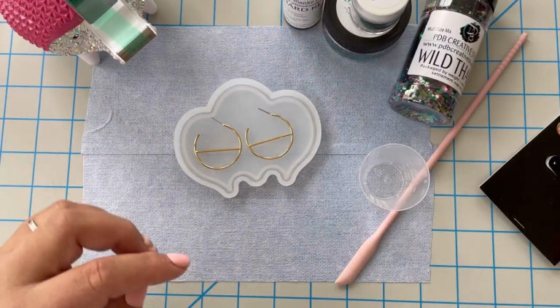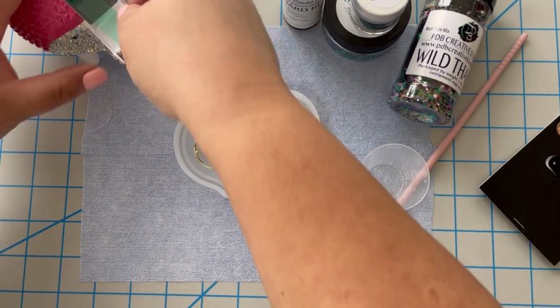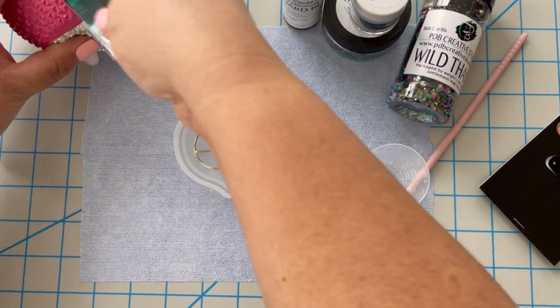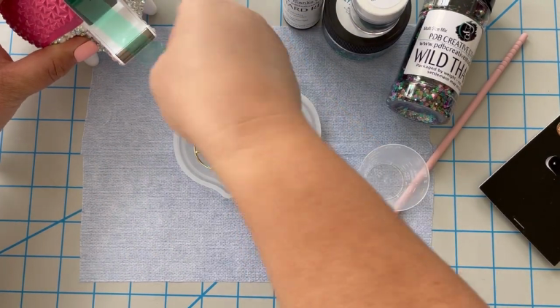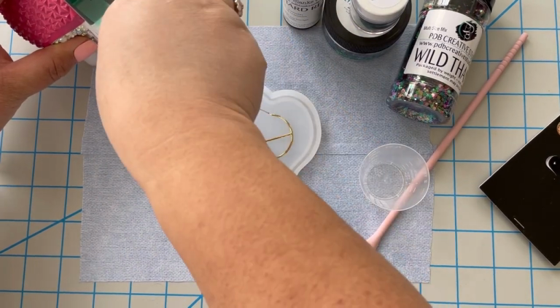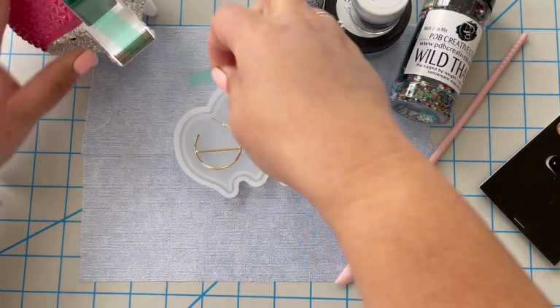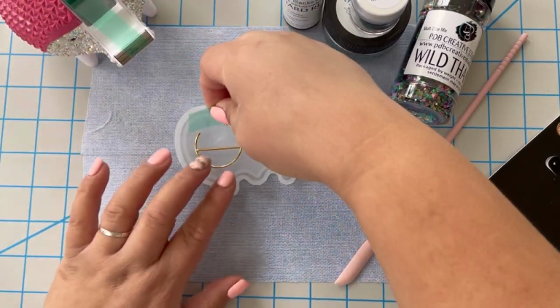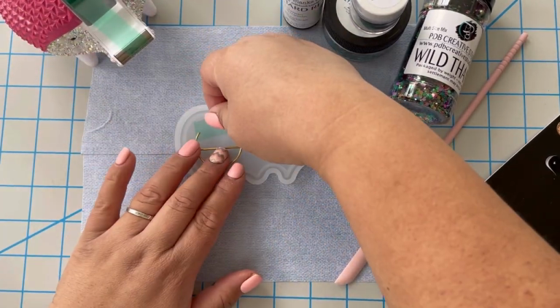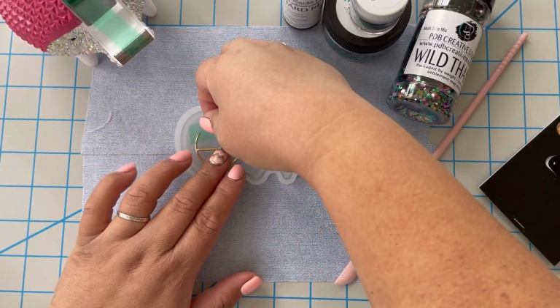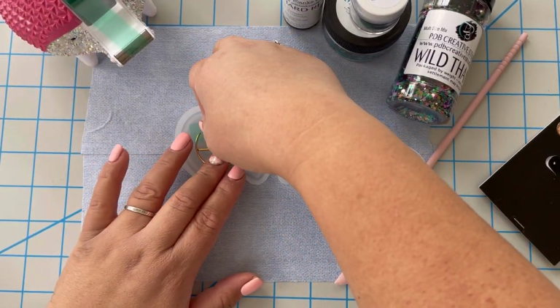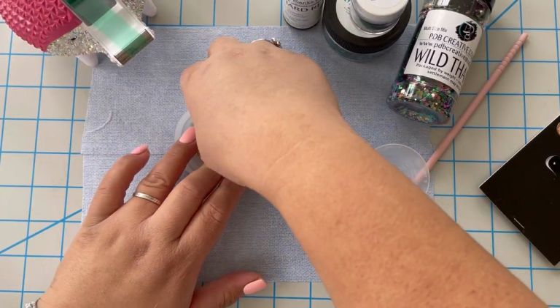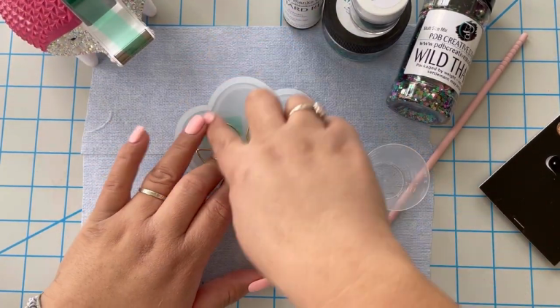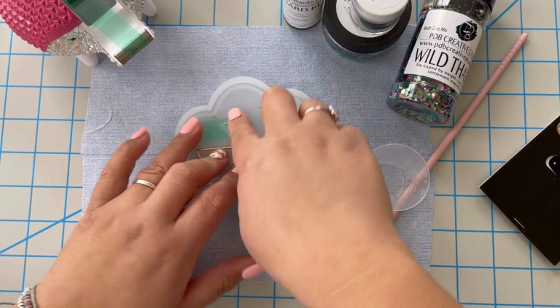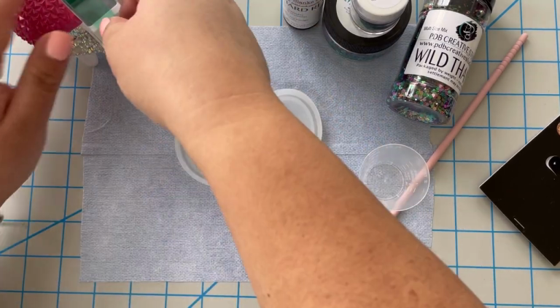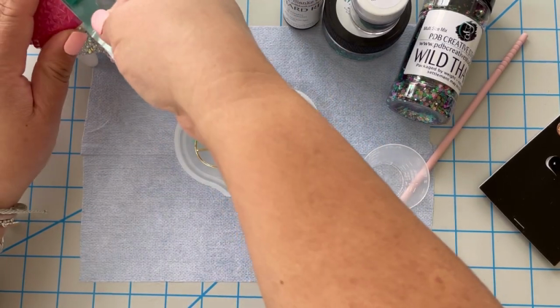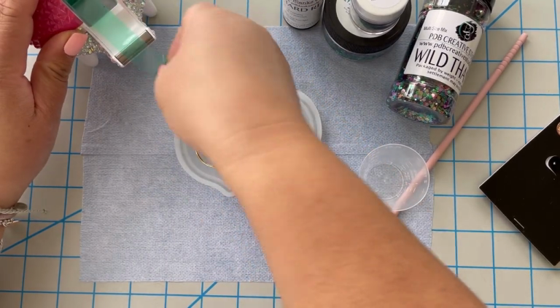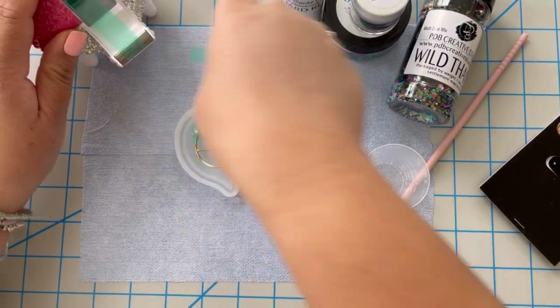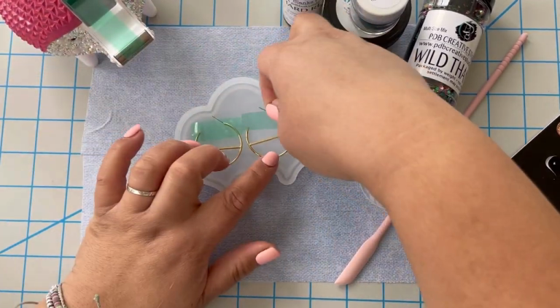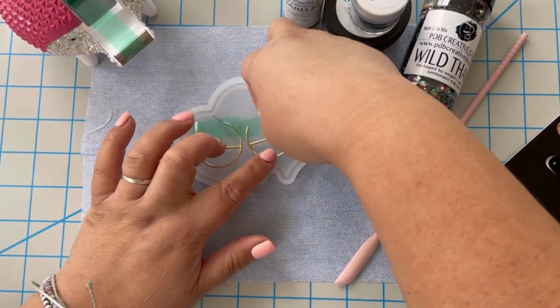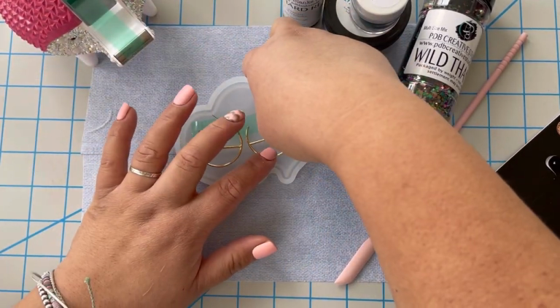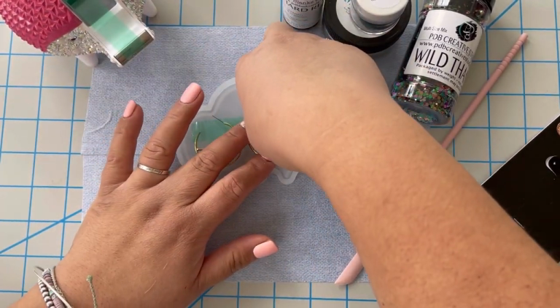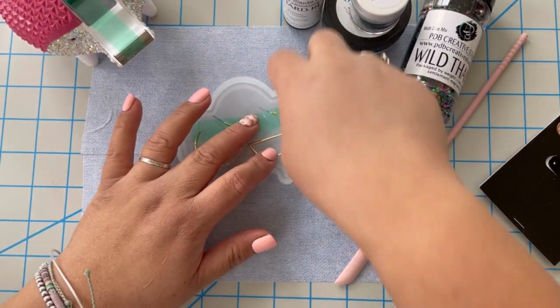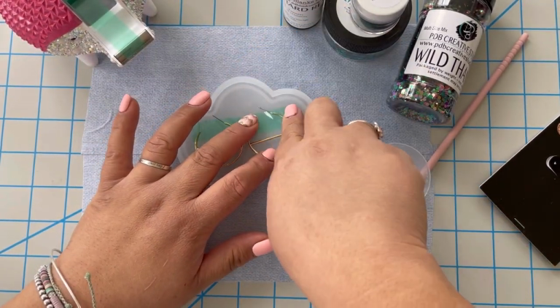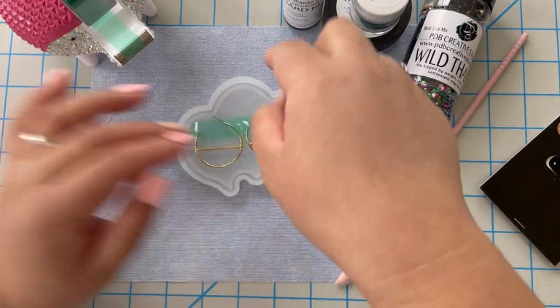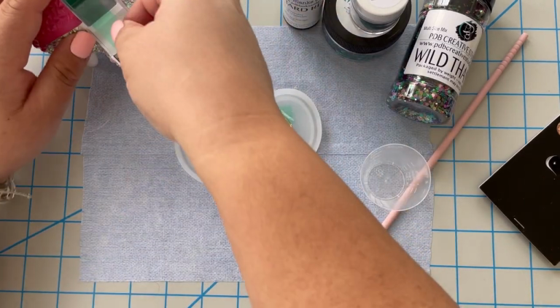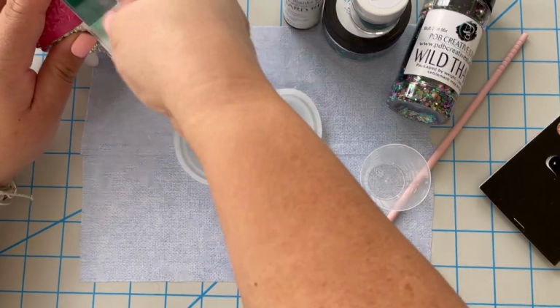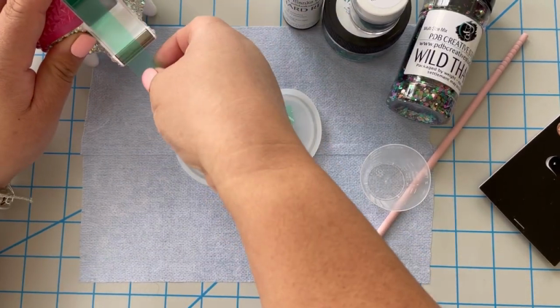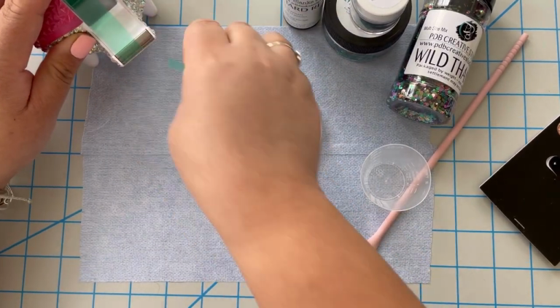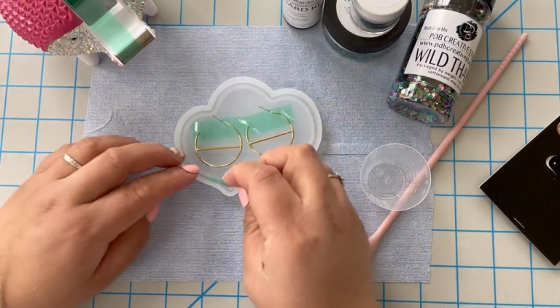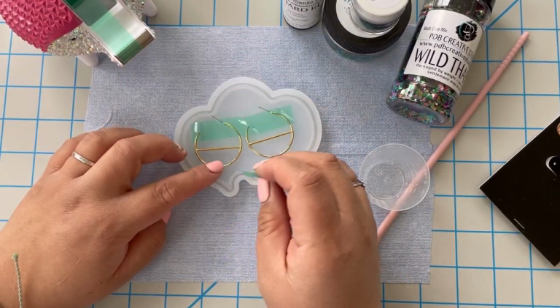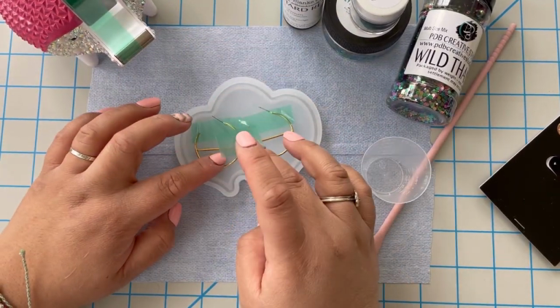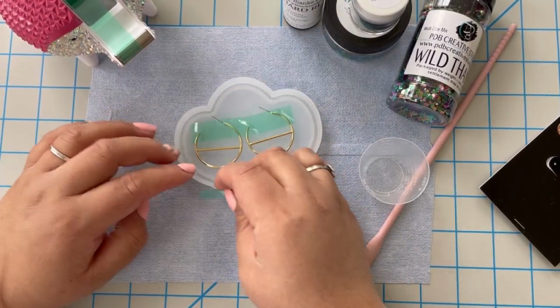All you need to do is place your earrings on top of the silicone mold. I put a little bit of tape just to hold them down in place, but that's really up to you. You can also use tape on the back of the earrings if you don't want to use a silicone mold as the base.